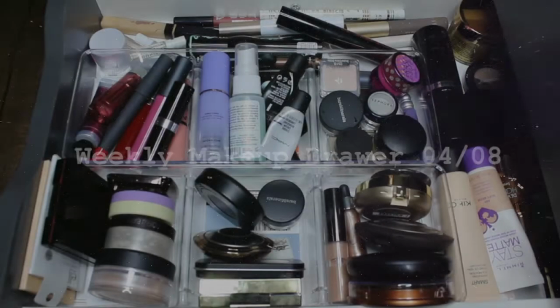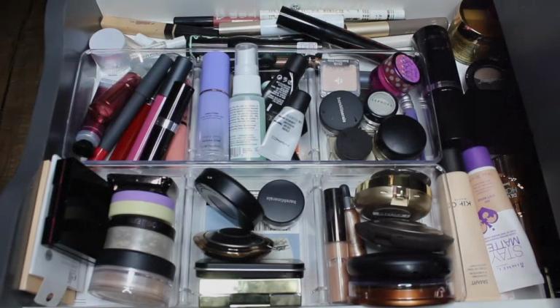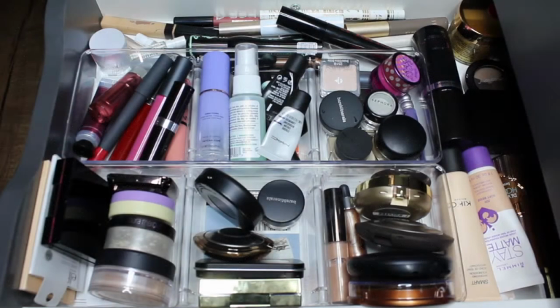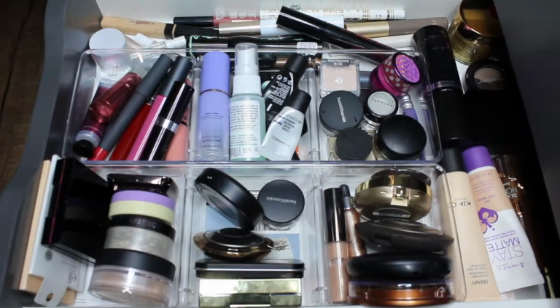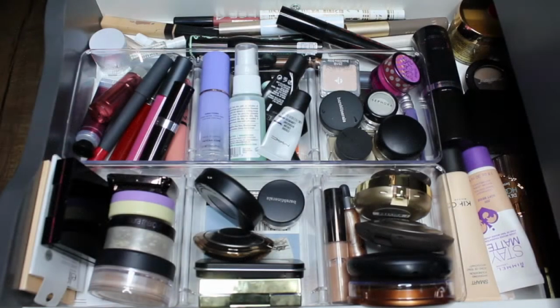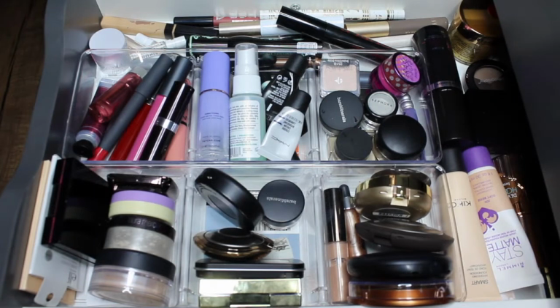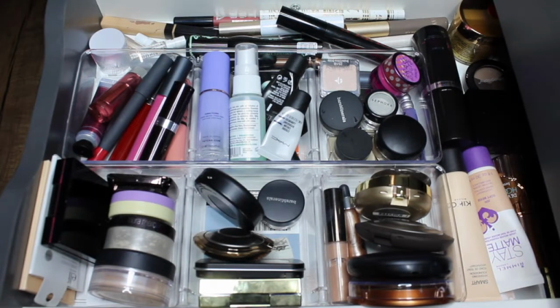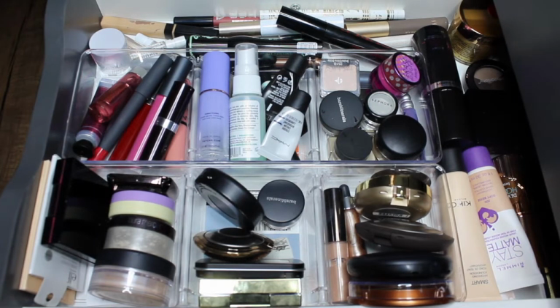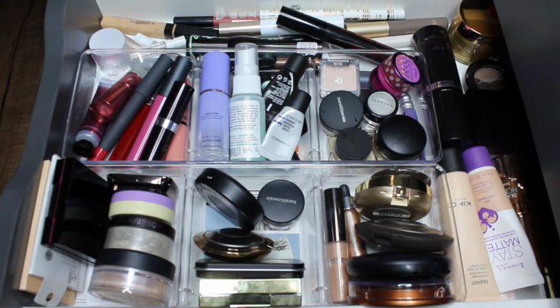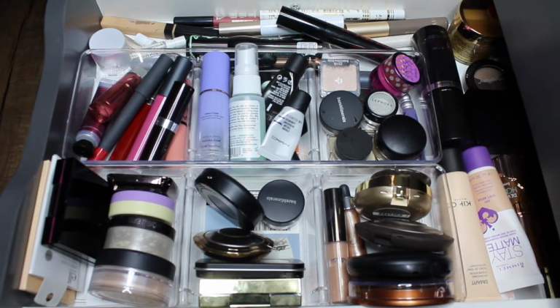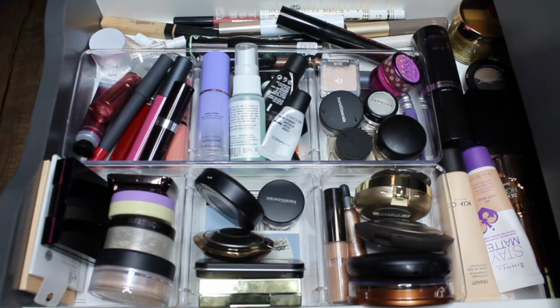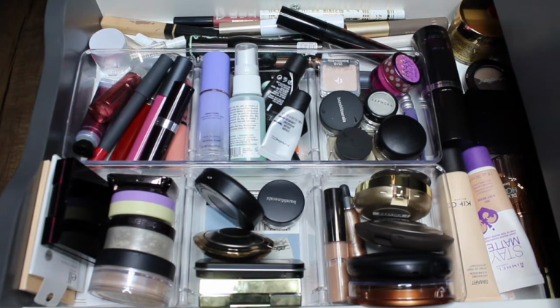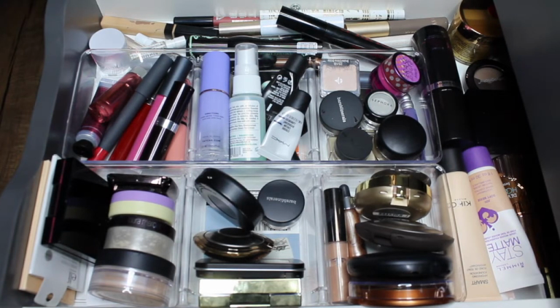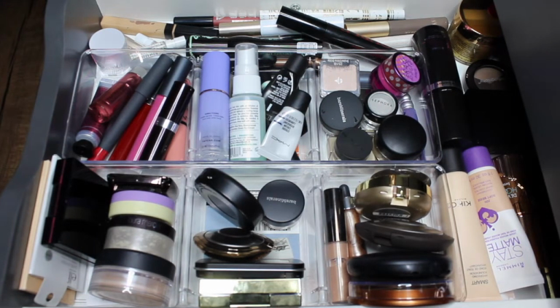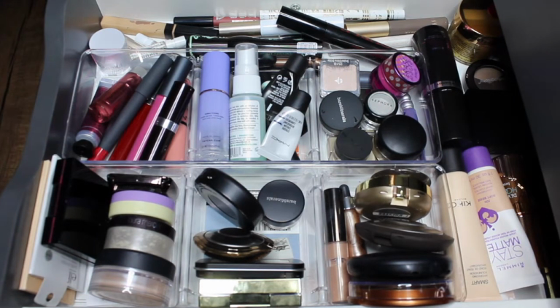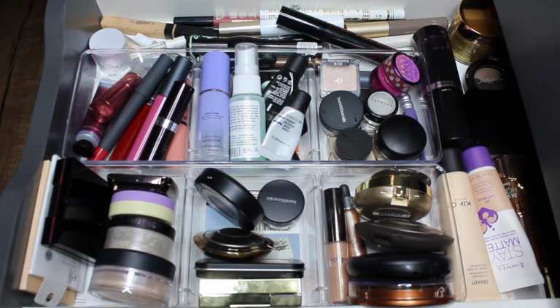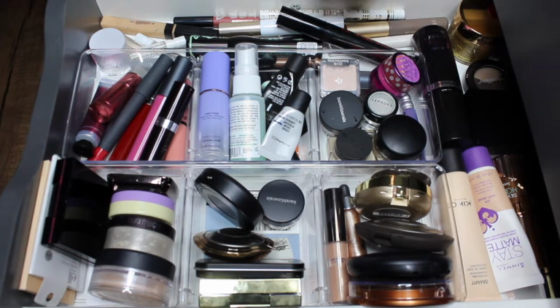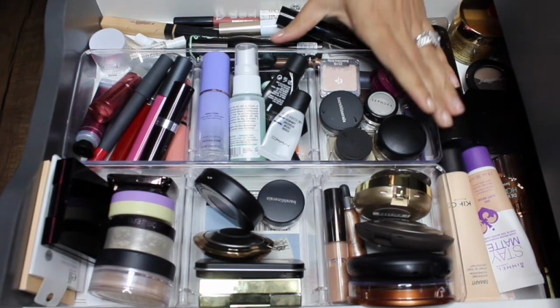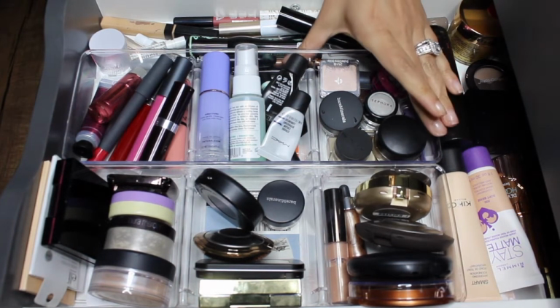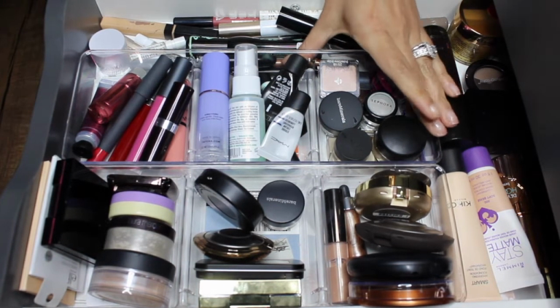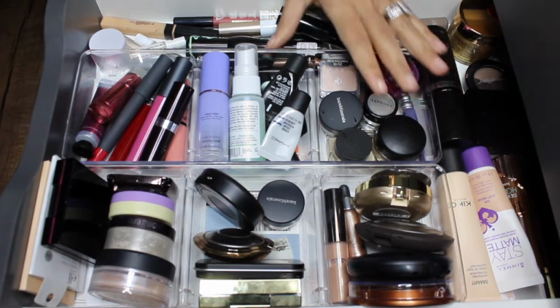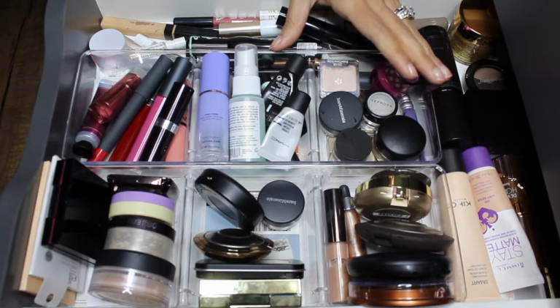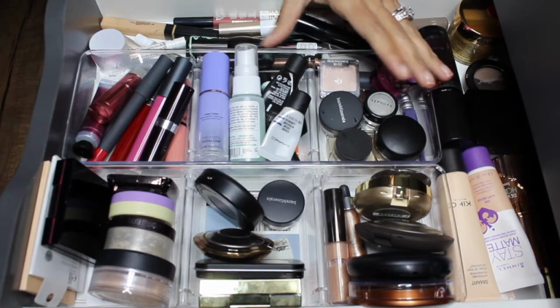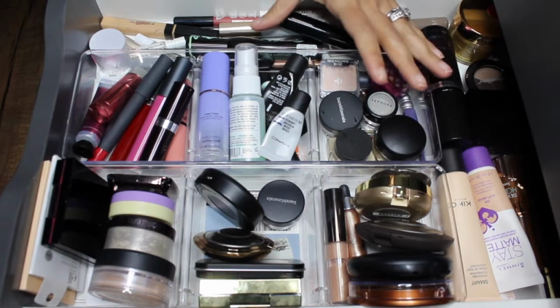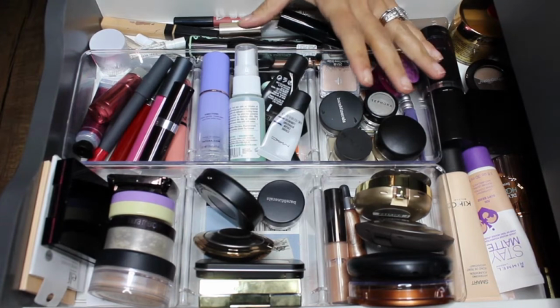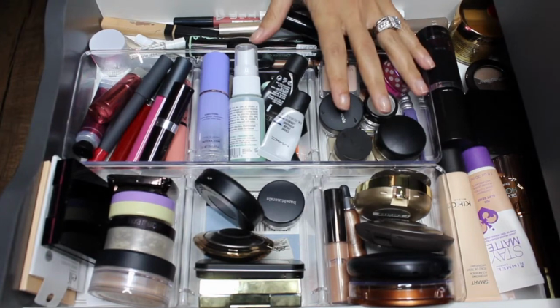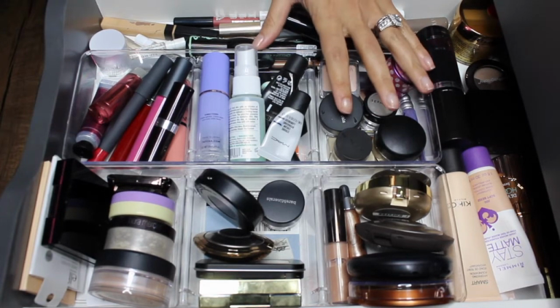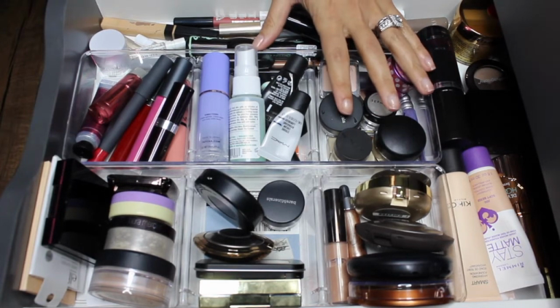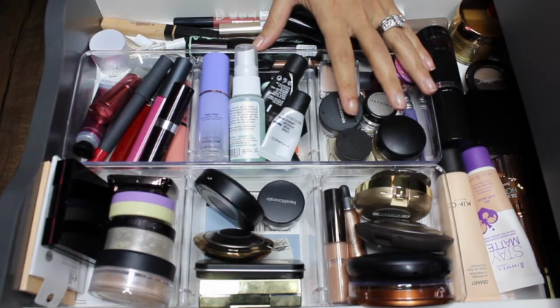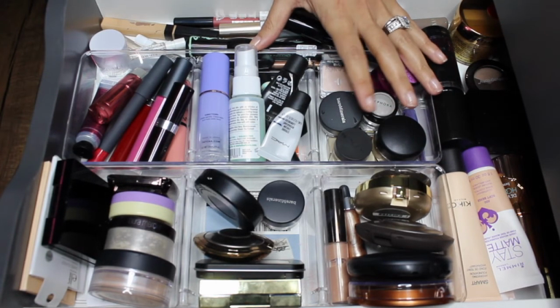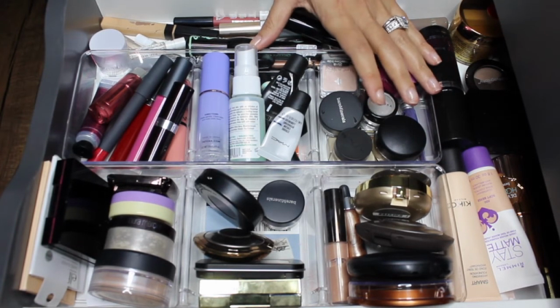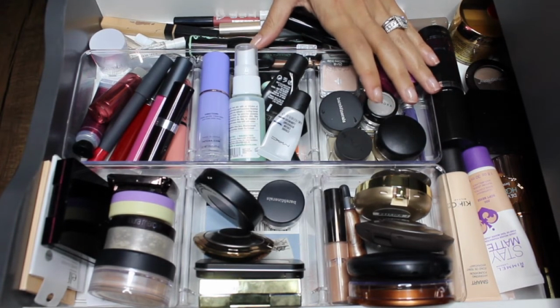Hi guys, welcome back to my channel. This video is my weekly makeup drawer for the upcoming week. Let's talk about the items that are gonna come out, and then we'll go ahead and pick the new items for the next week.